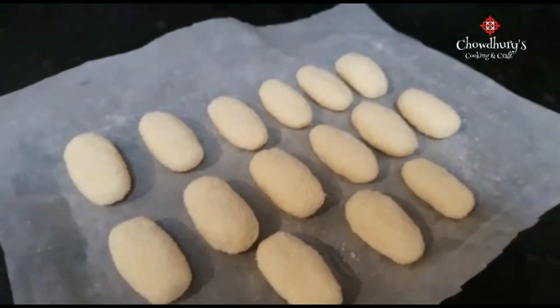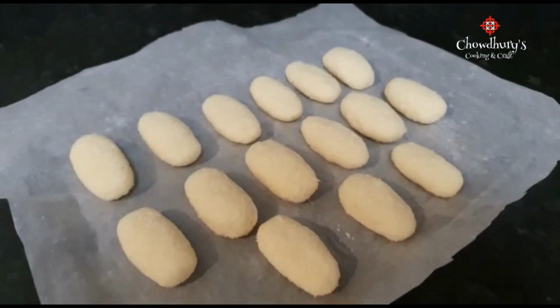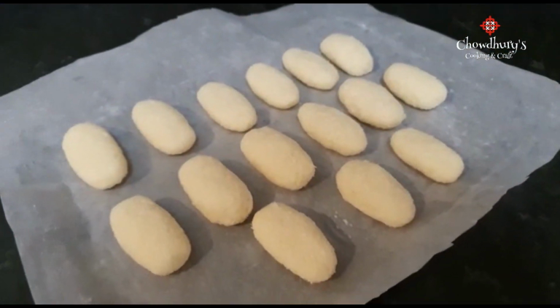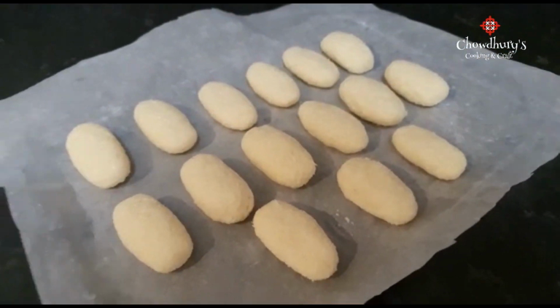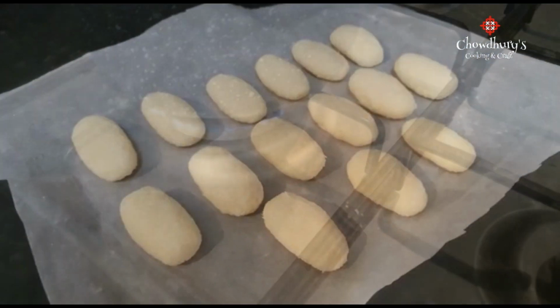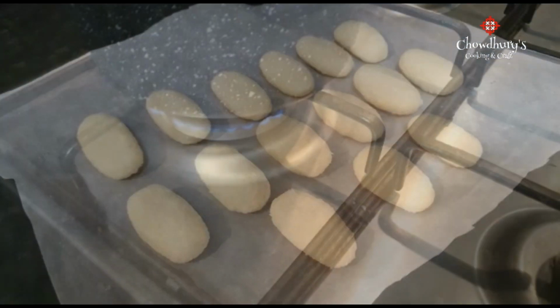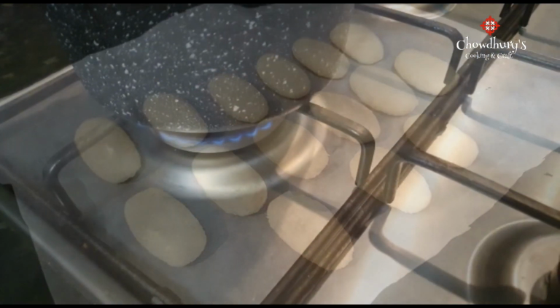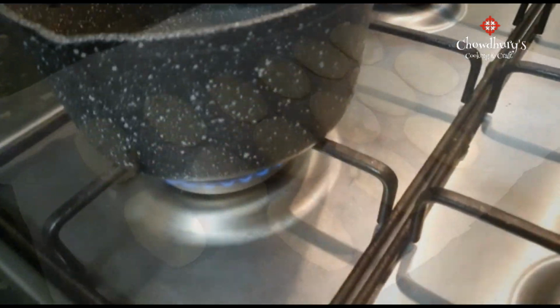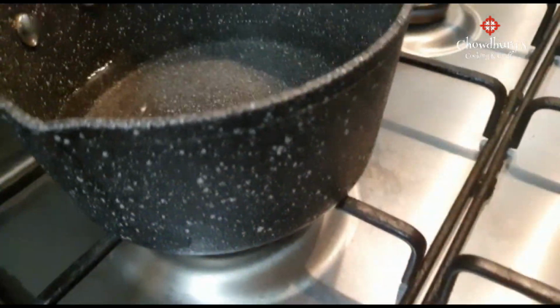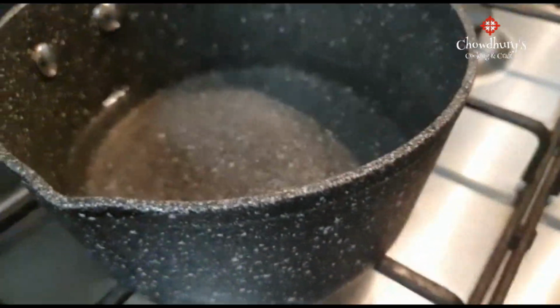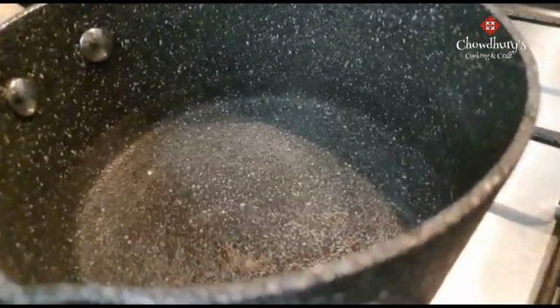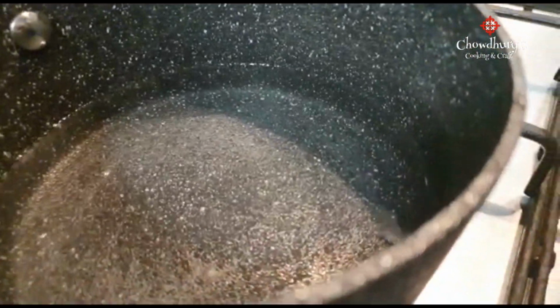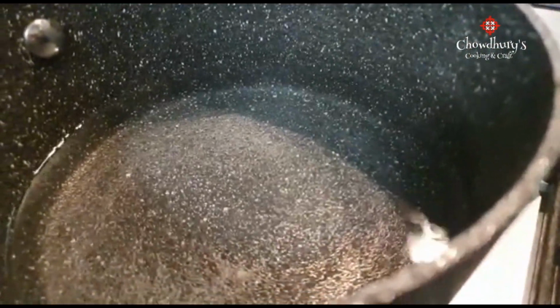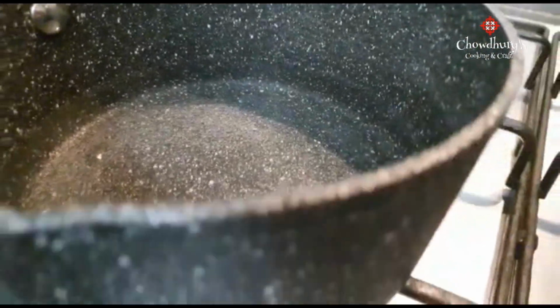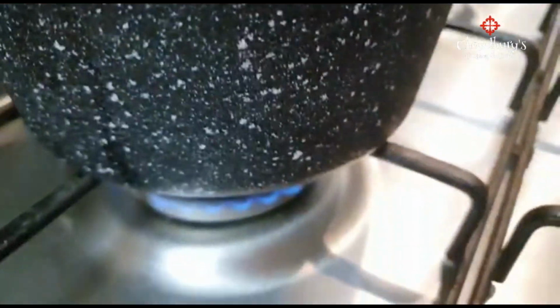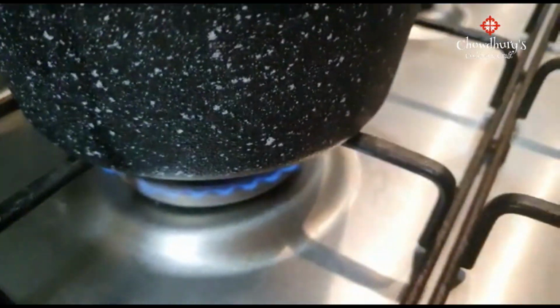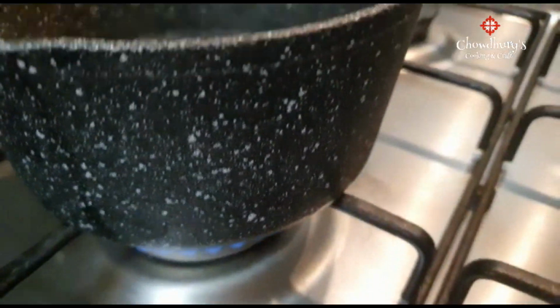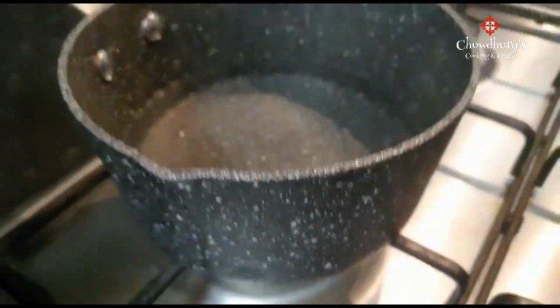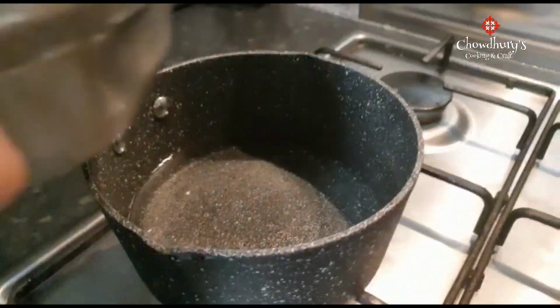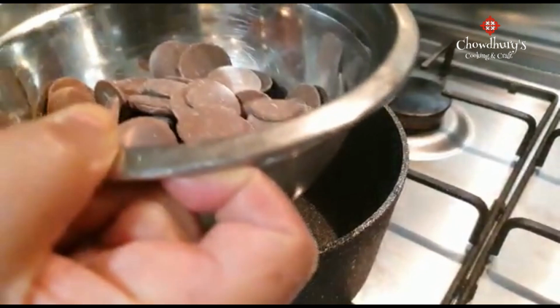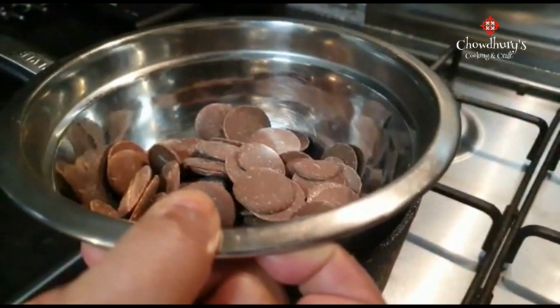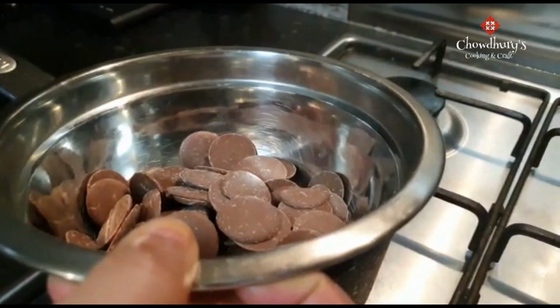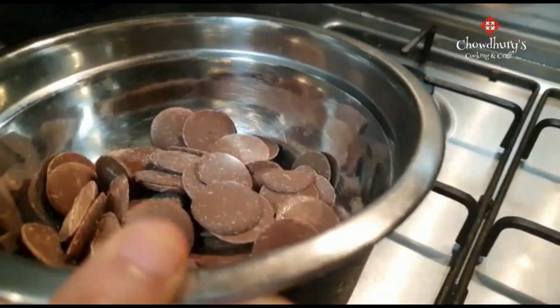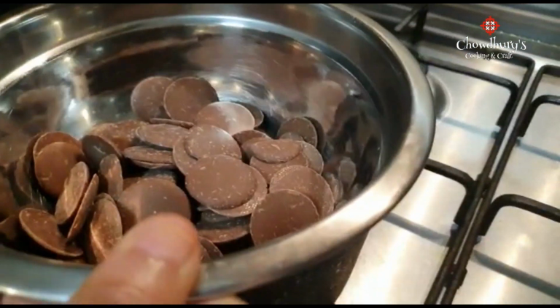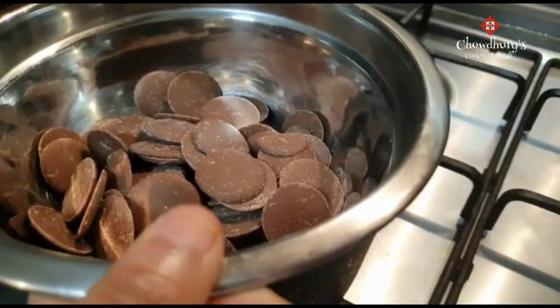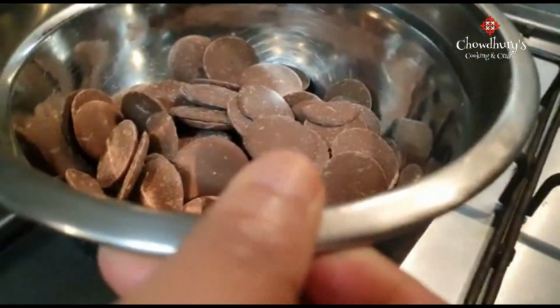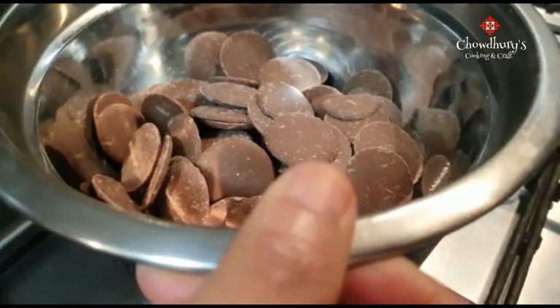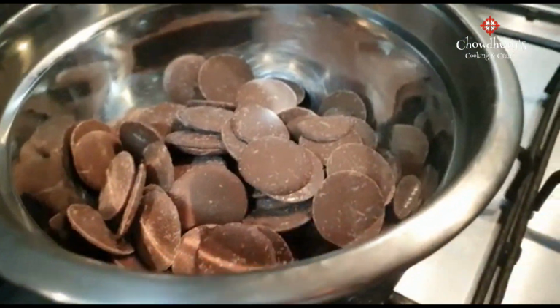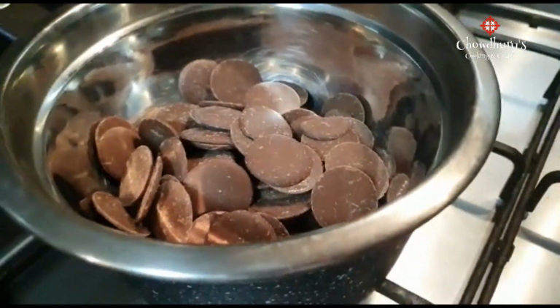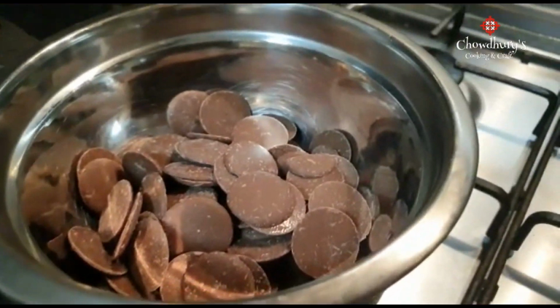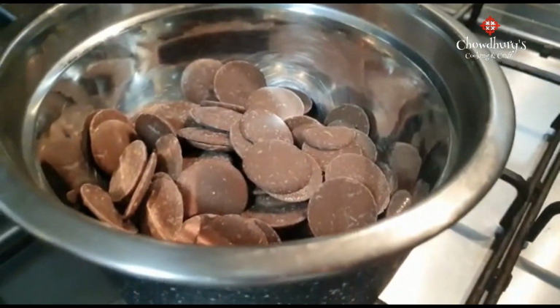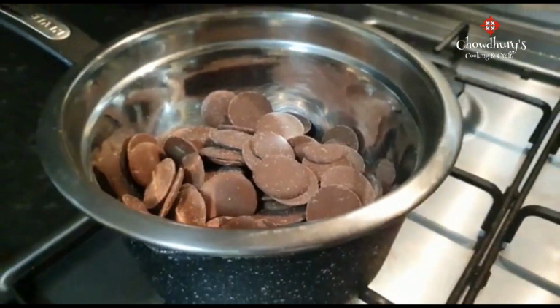Now we're going to begin to melt the chocolate. Get a little bit of water and put it in a pot and begin to boil on low heat. Then get a suitable bowl and place the chocolate in. Now allow the chocolate to melt.